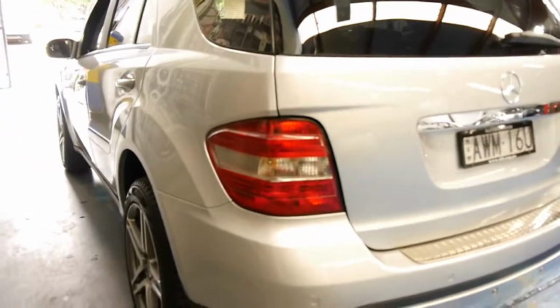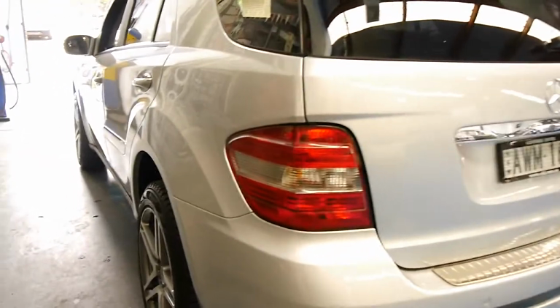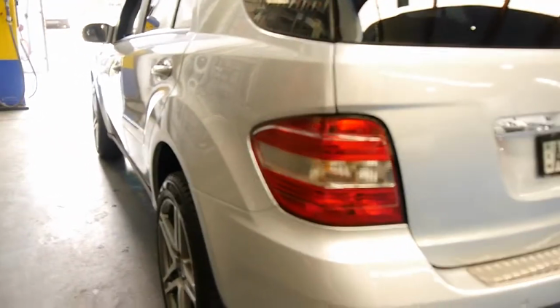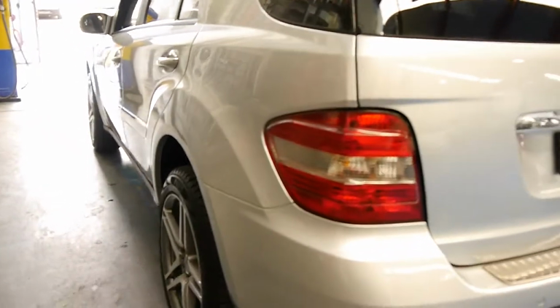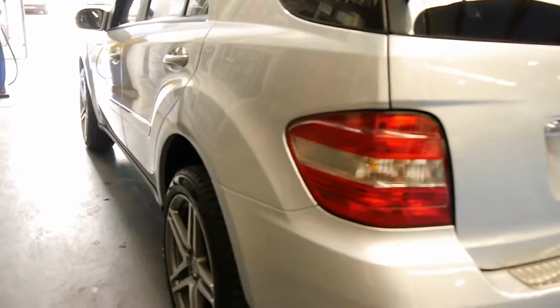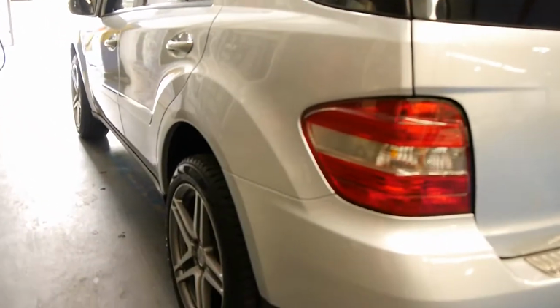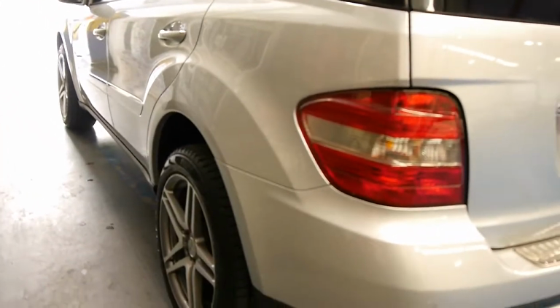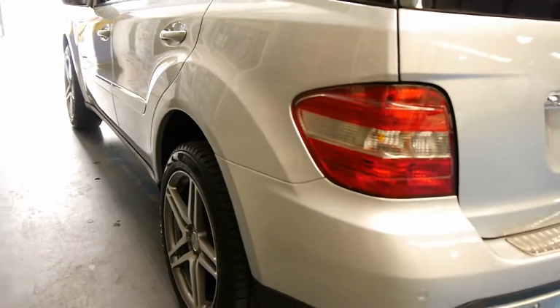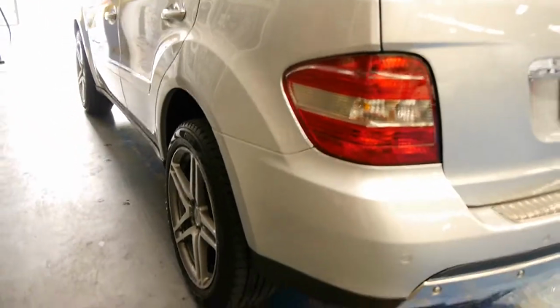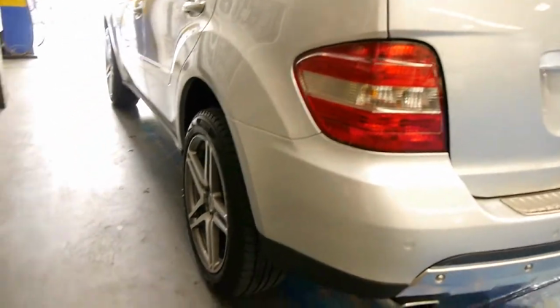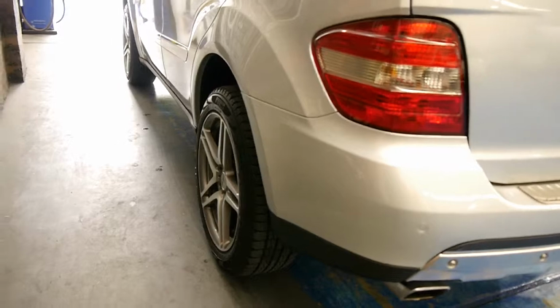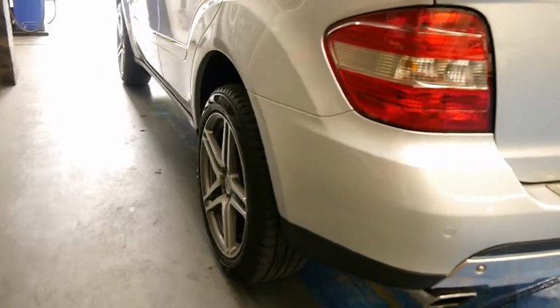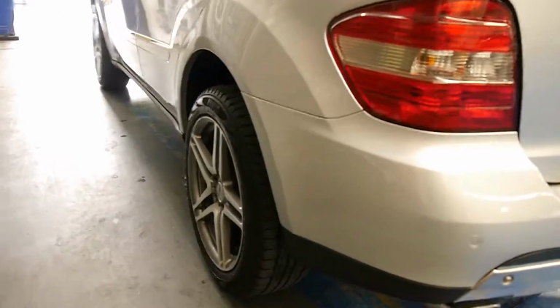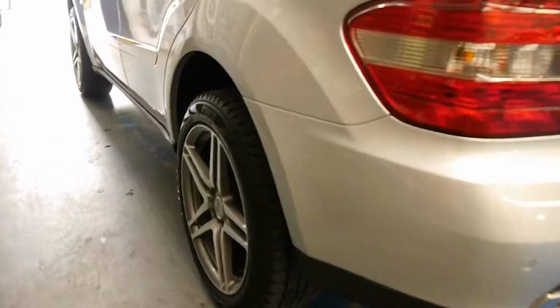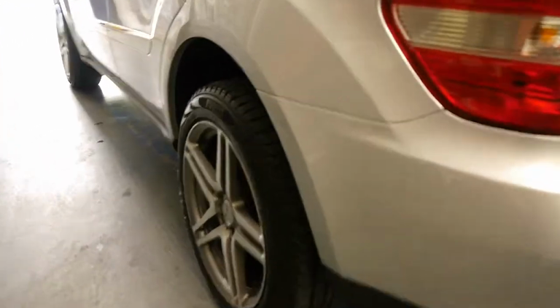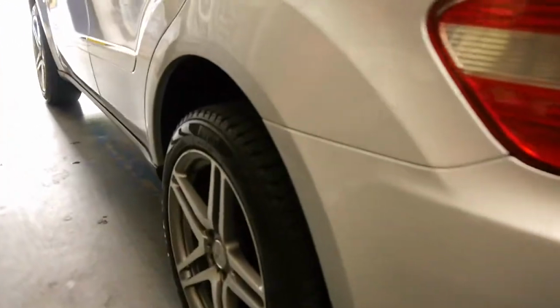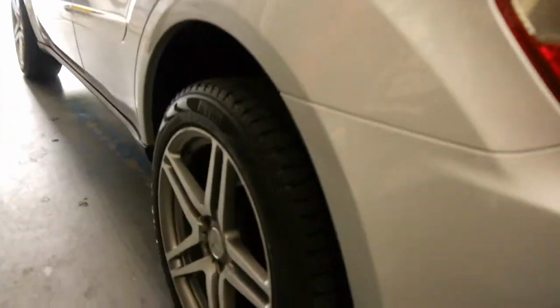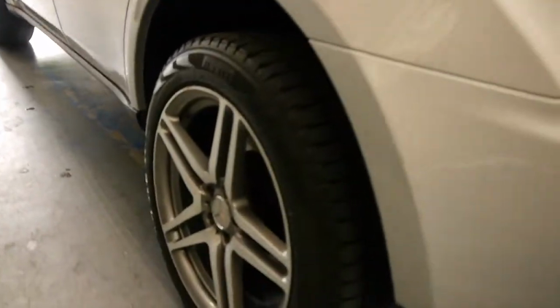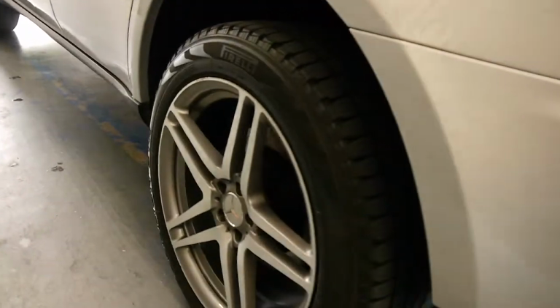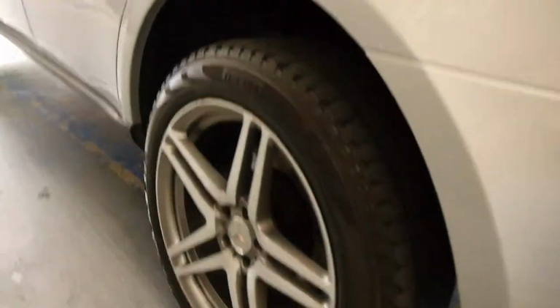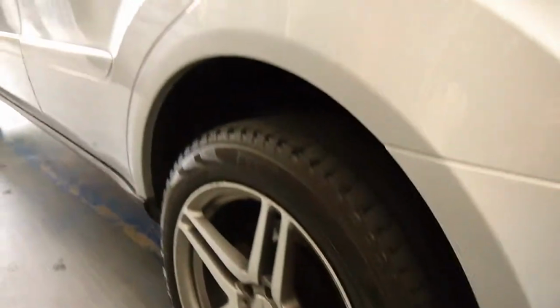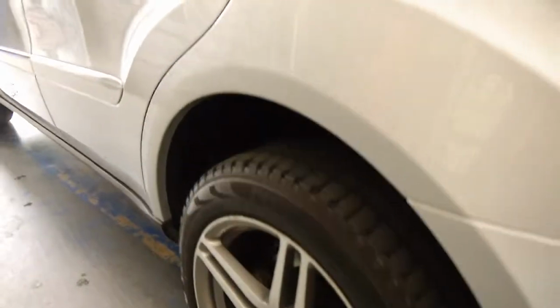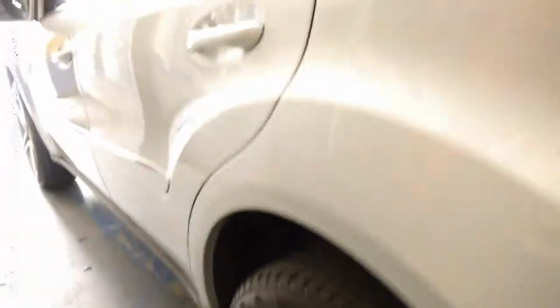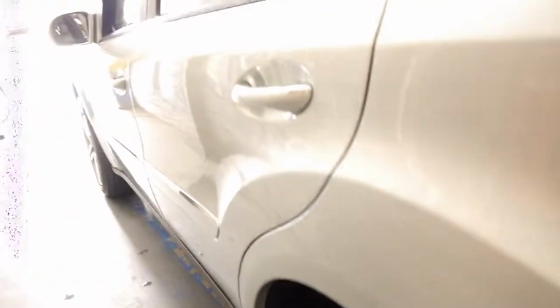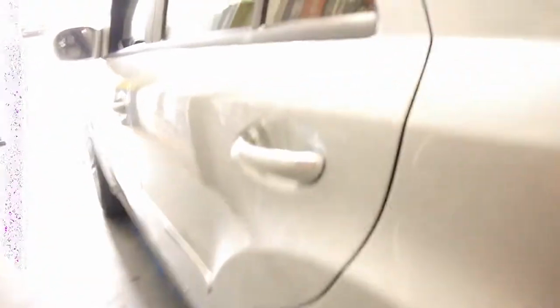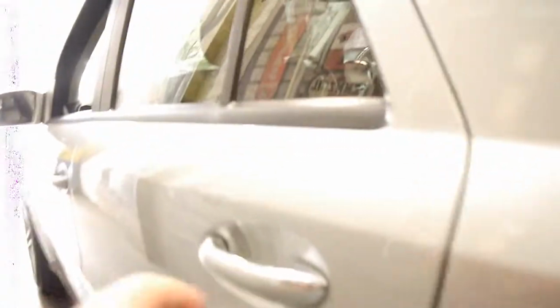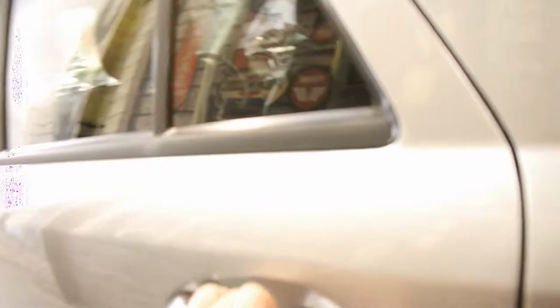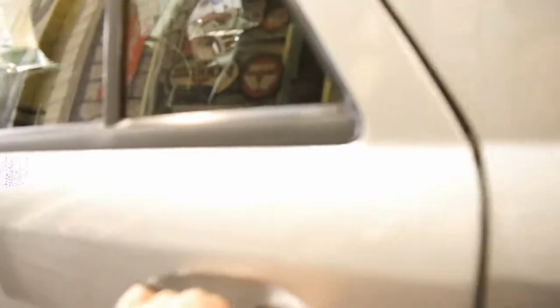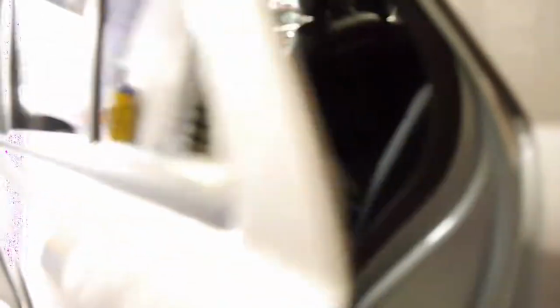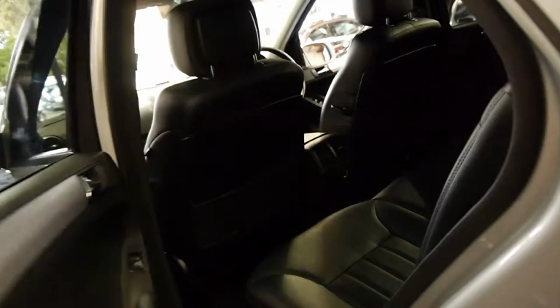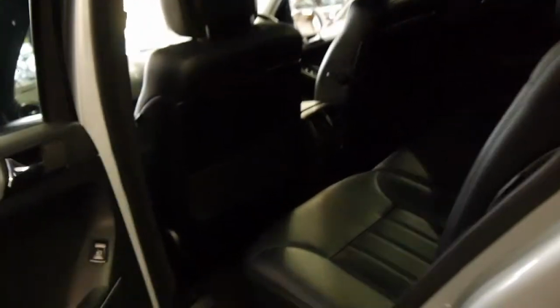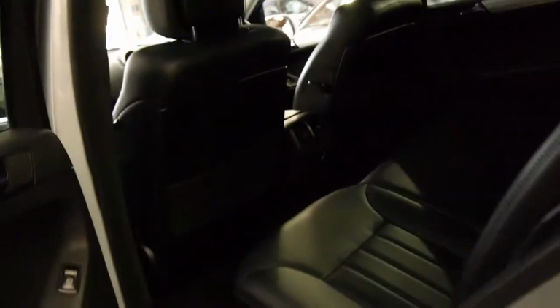Looking down the side it looks very straight indeed. Even the alloy wheels are very good. Sometimes when you put these bigger wheels on them they tend to get a bit scratched on gutters and things.